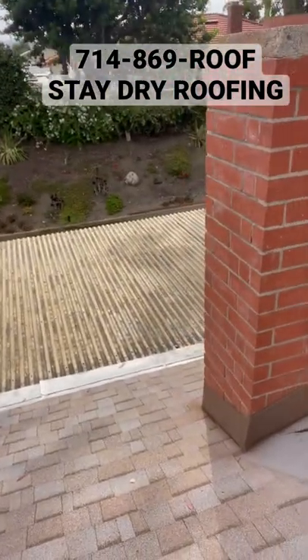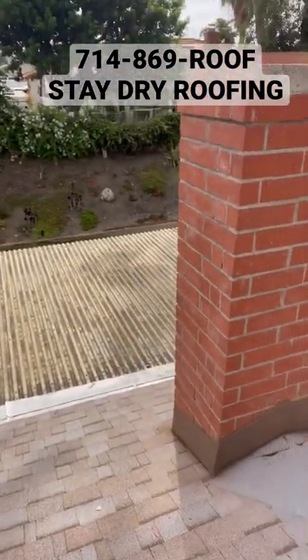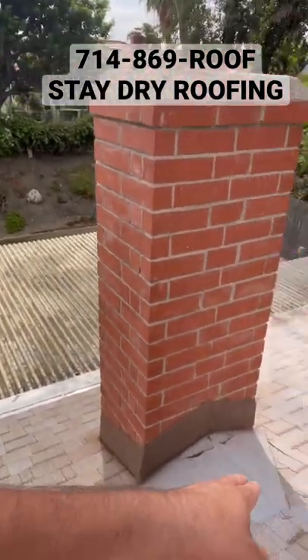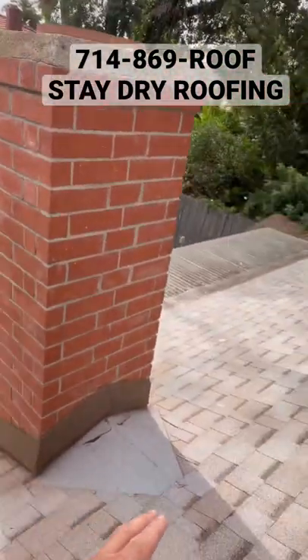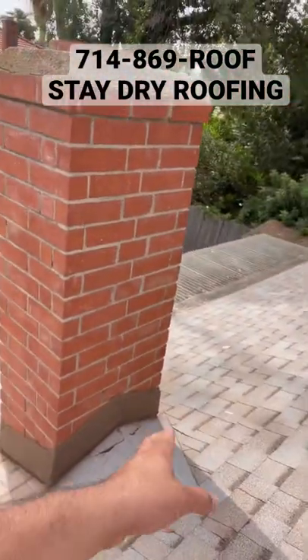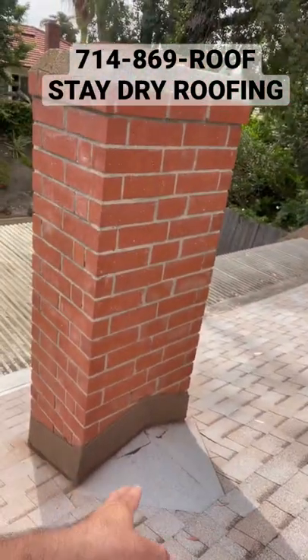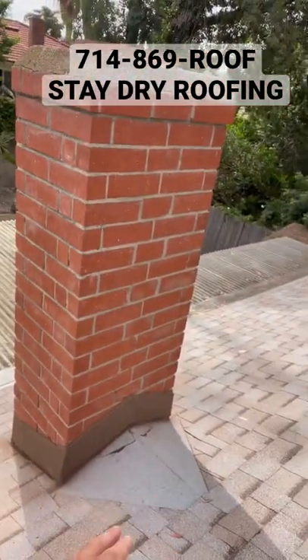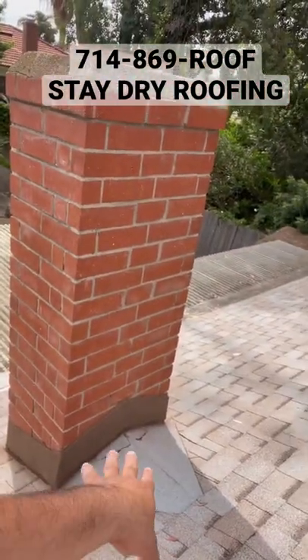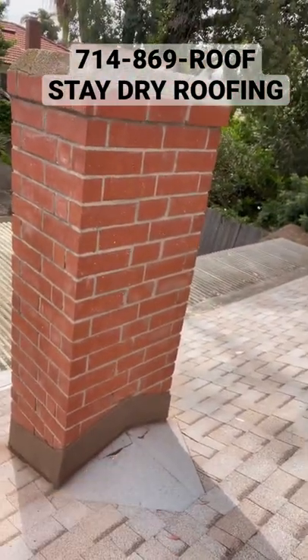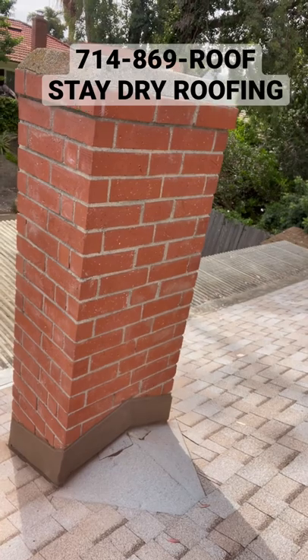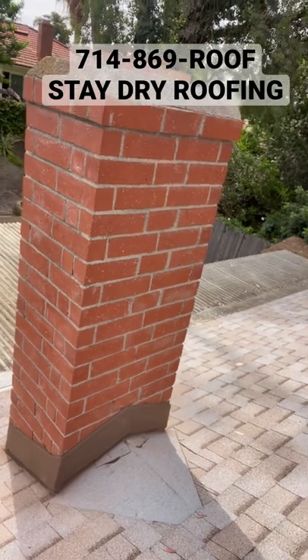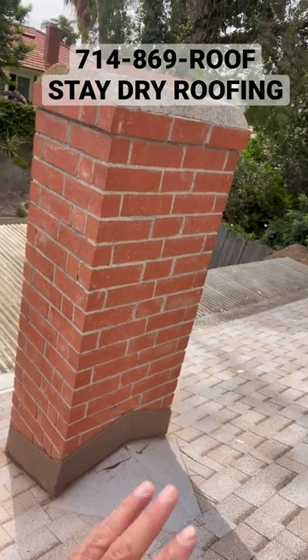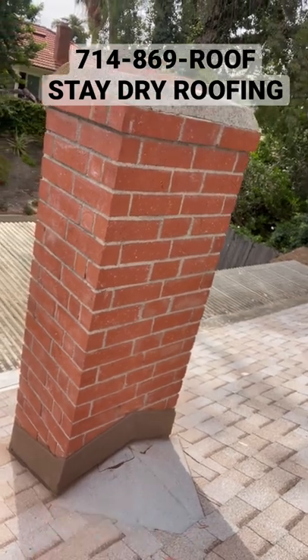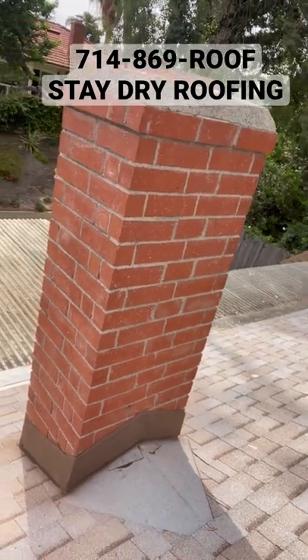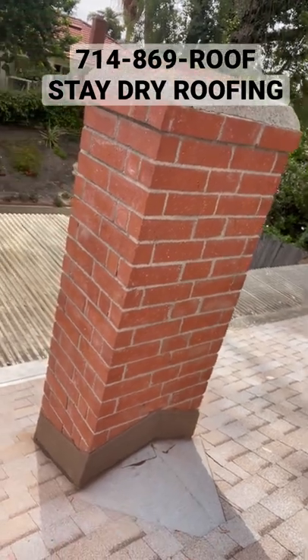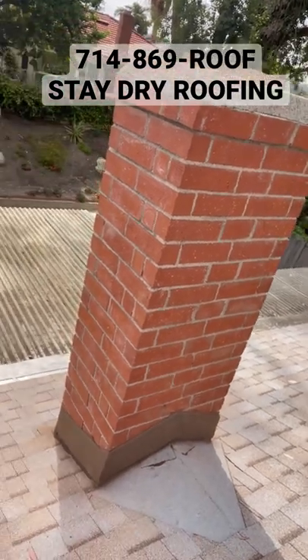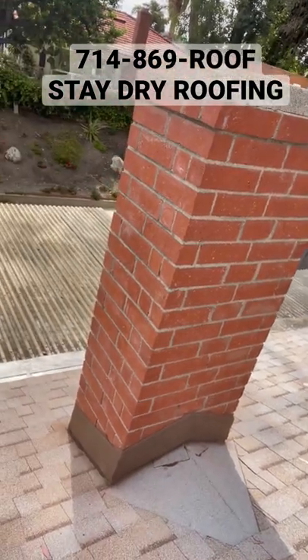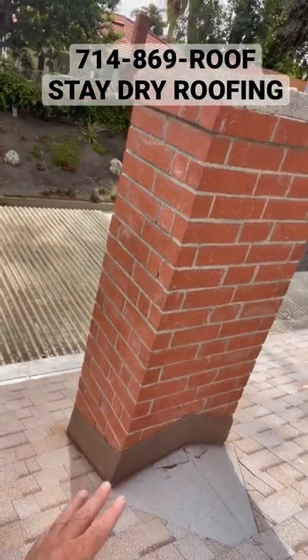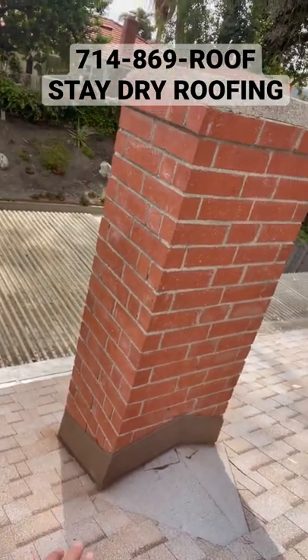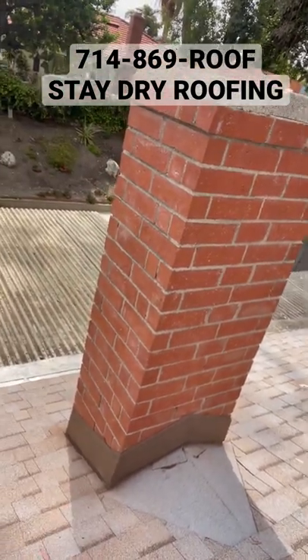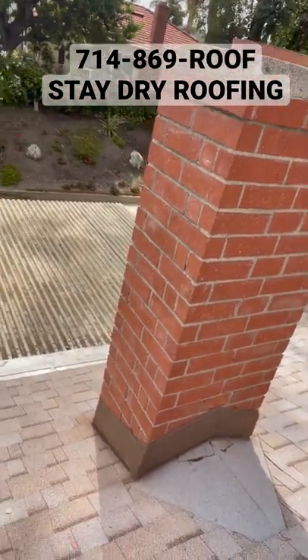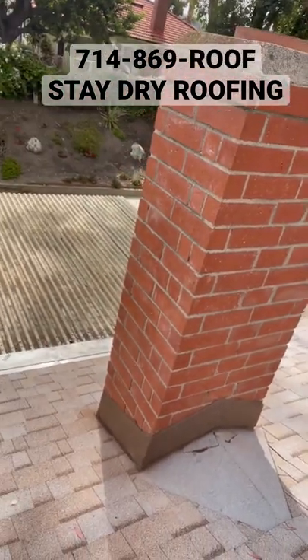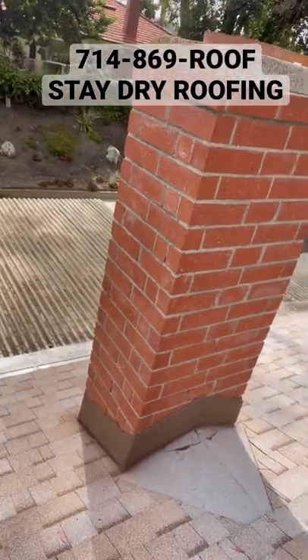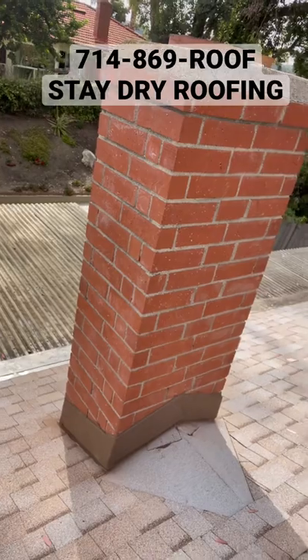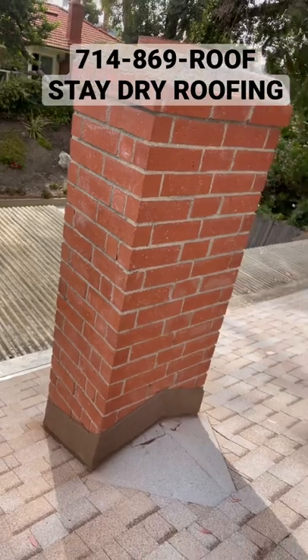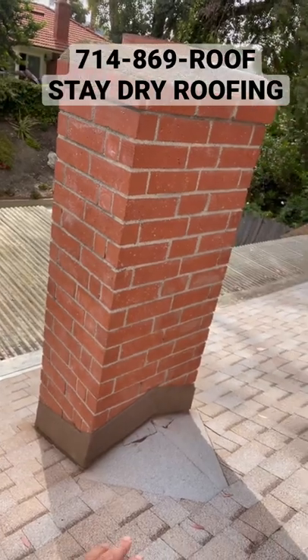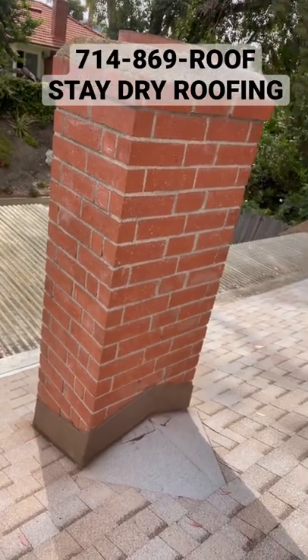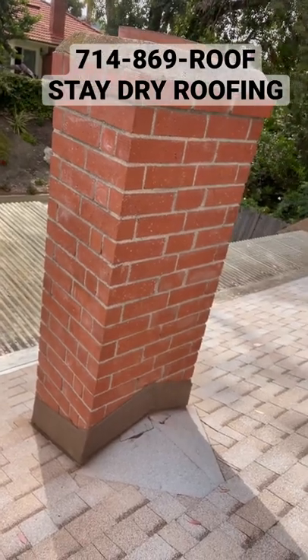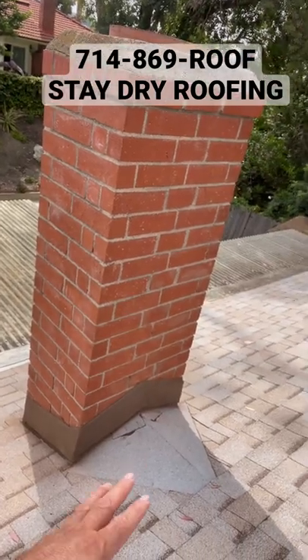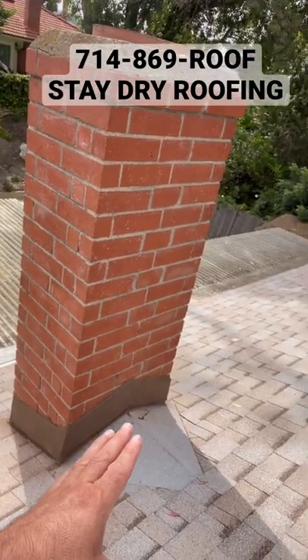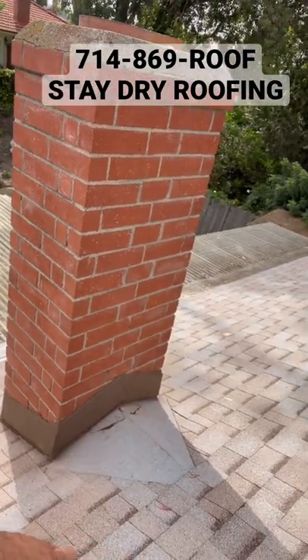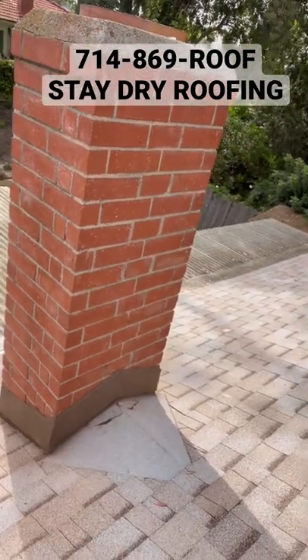Now the water can divert to both sides — it doesn't puddle behind it. My clients never have to worry about it leaking again in their lifetime. It has a synthetic underlayment underneath, then the torch-on on top.